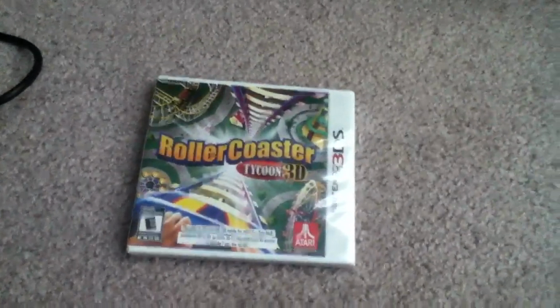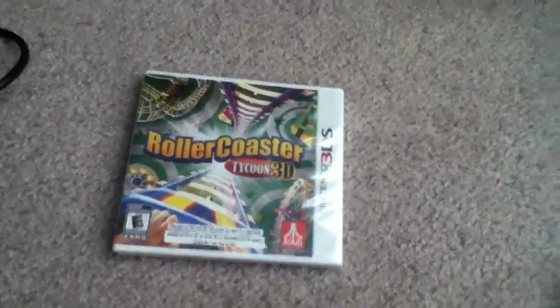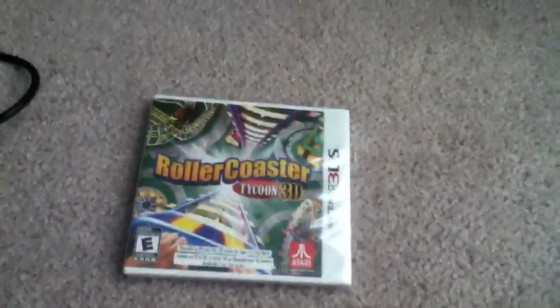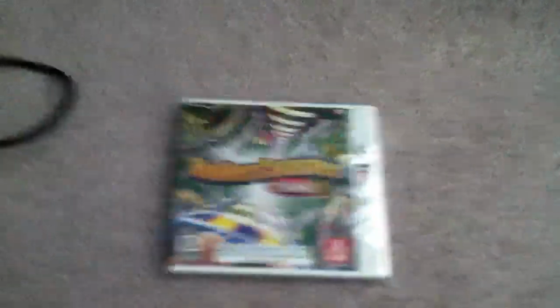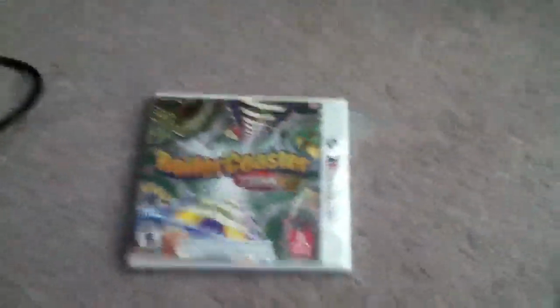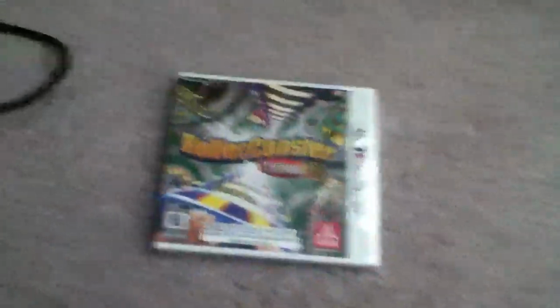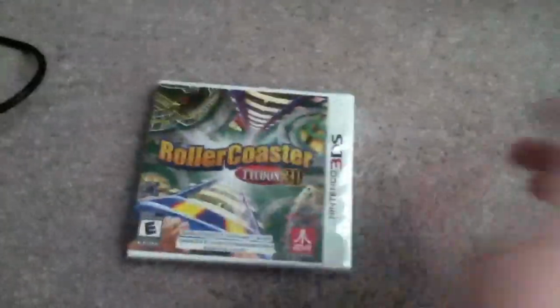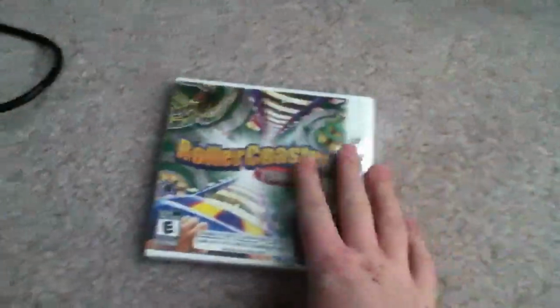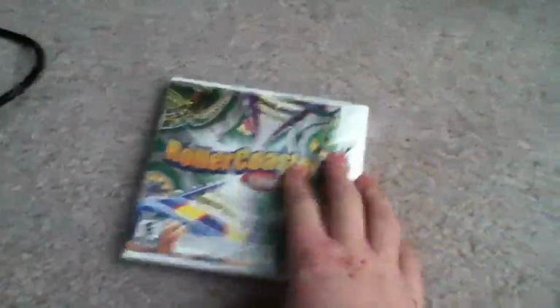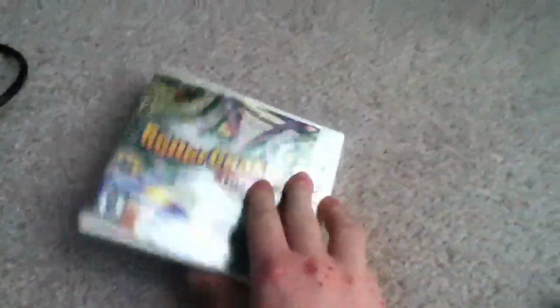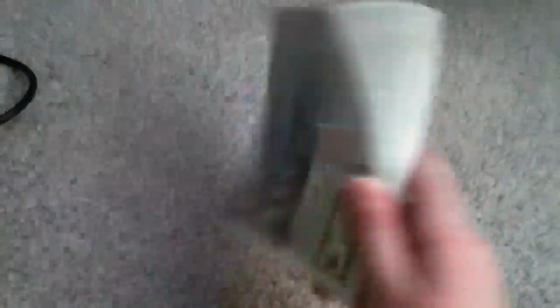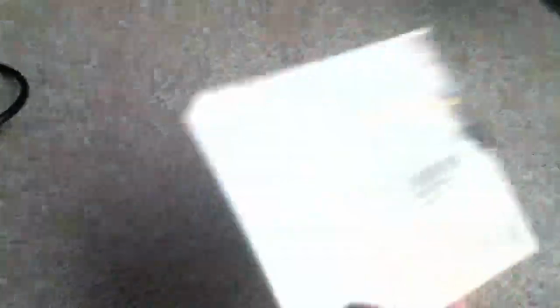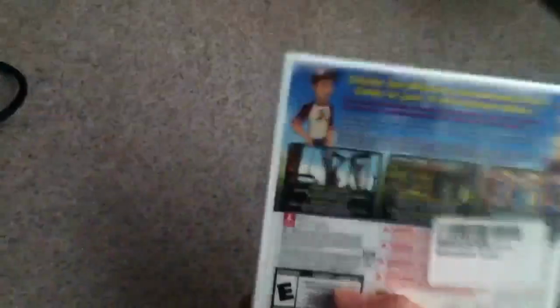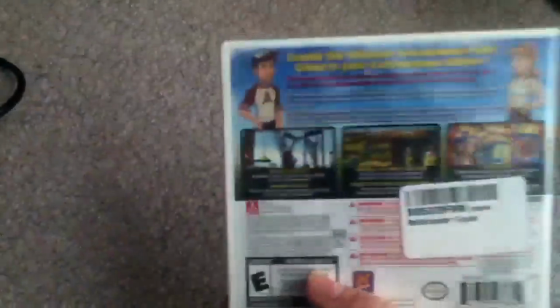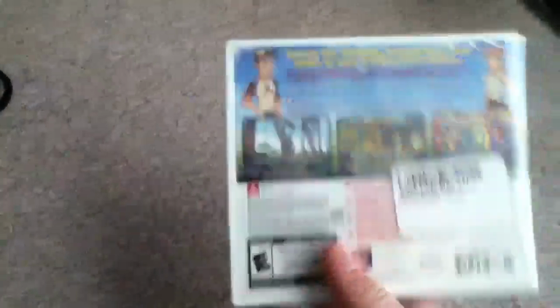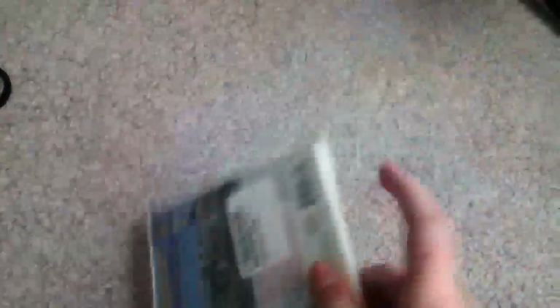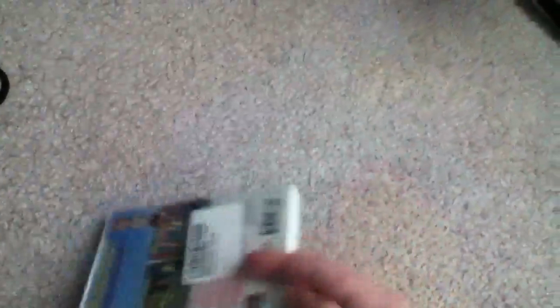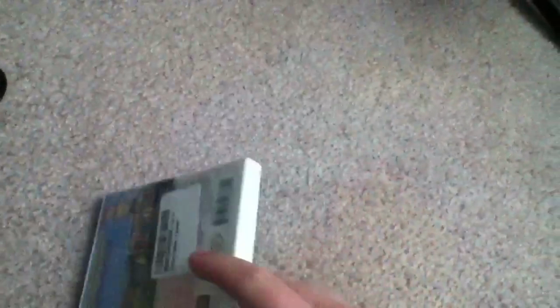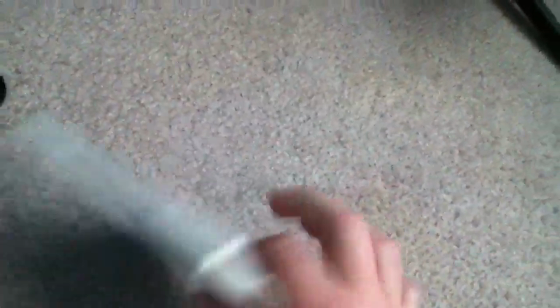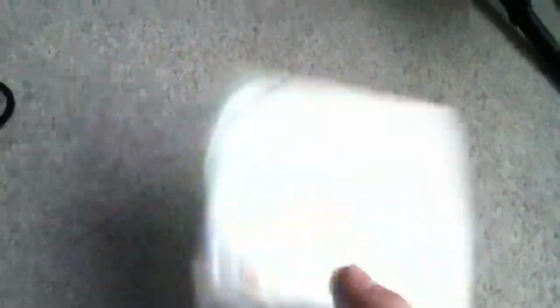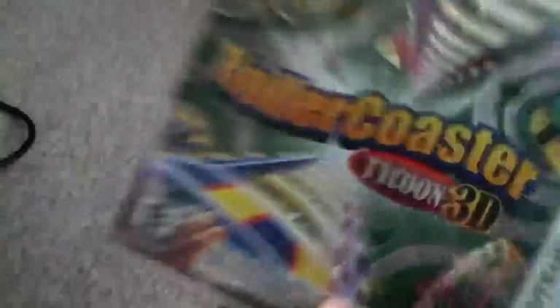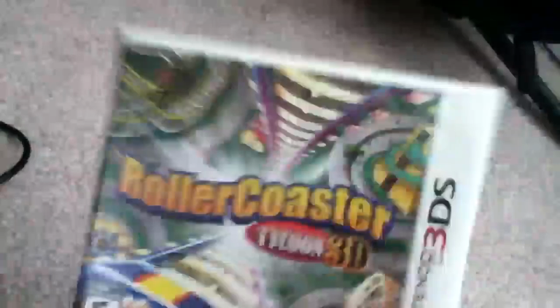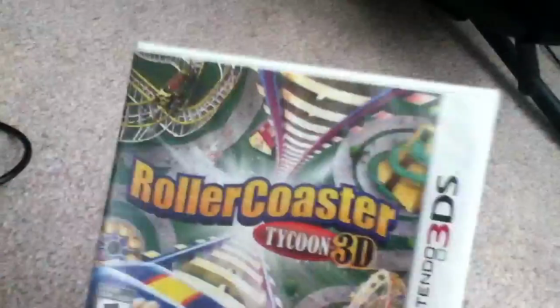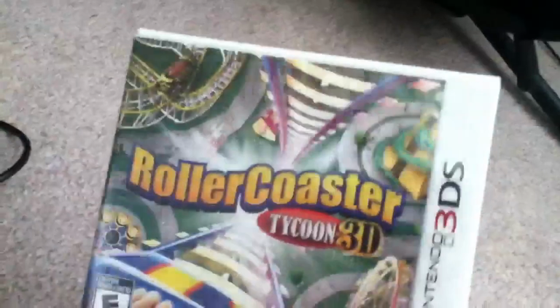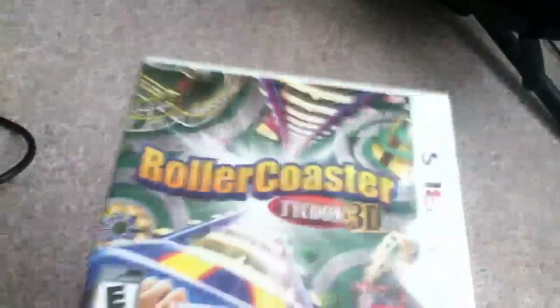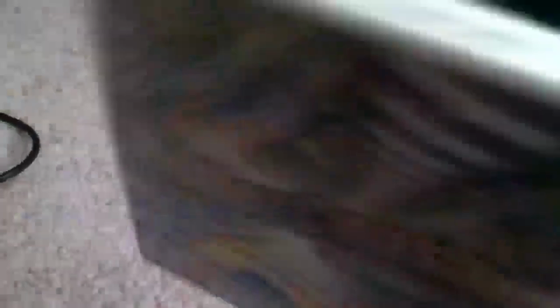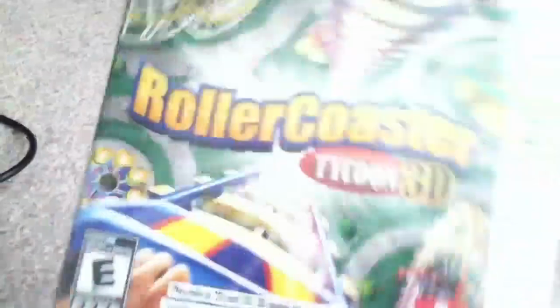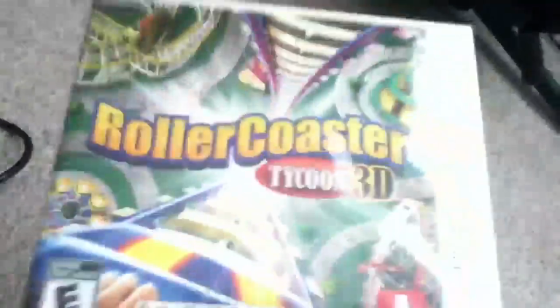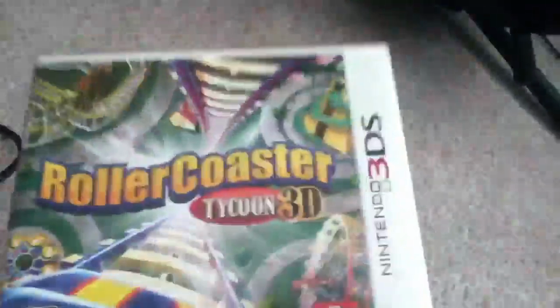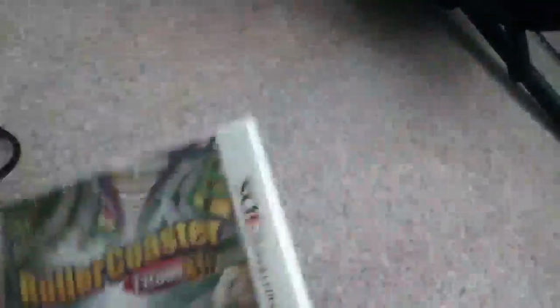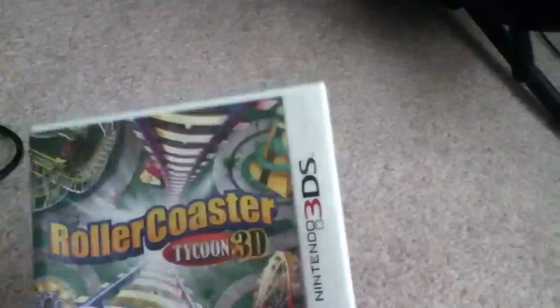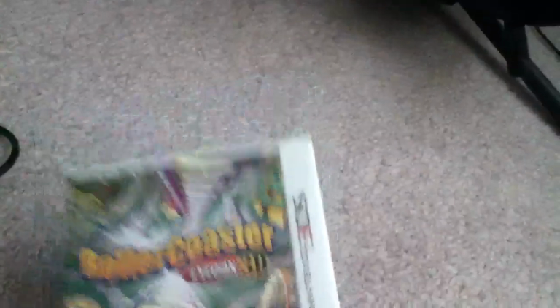Hello YouTube, this is 55 Super Shadow, and I'm going to make an unboxing video of Rollercoaster Tycoon 3D for the 3DS.